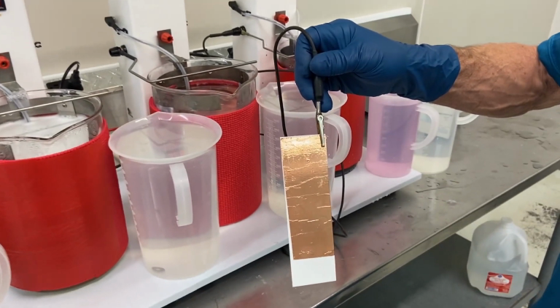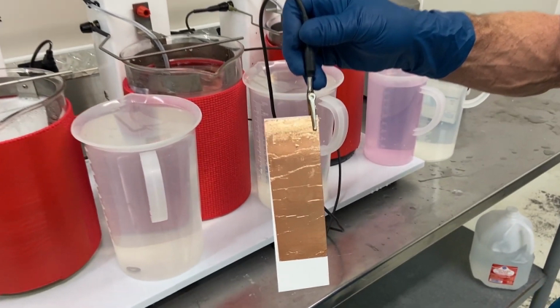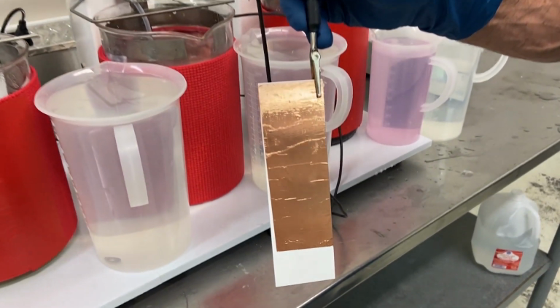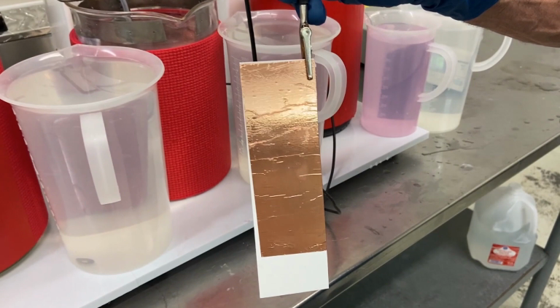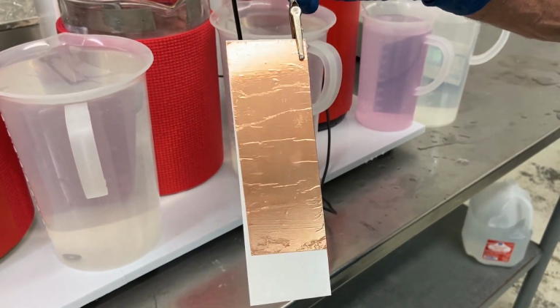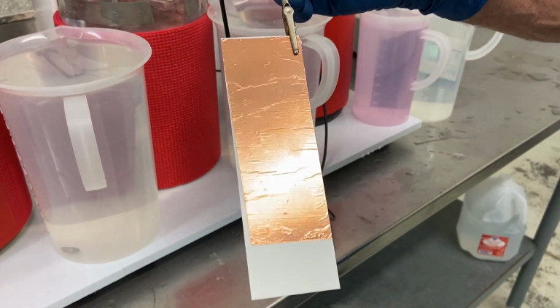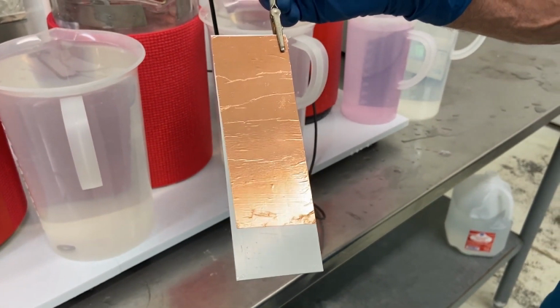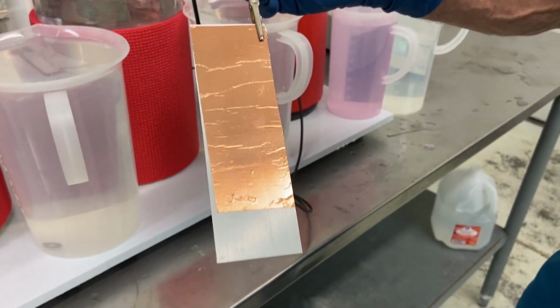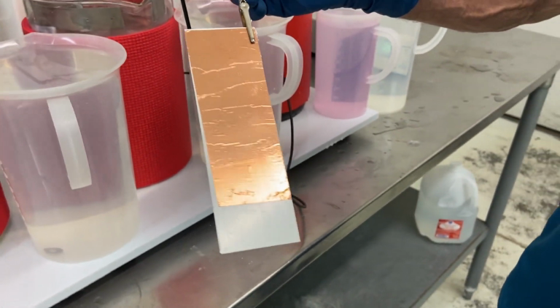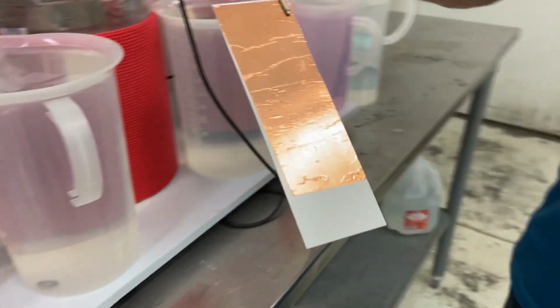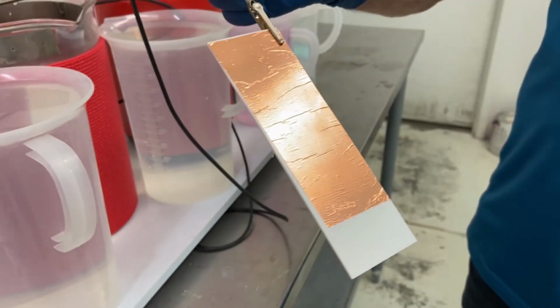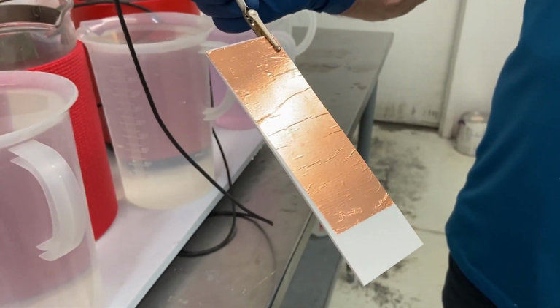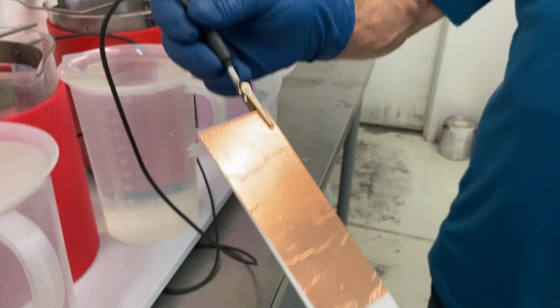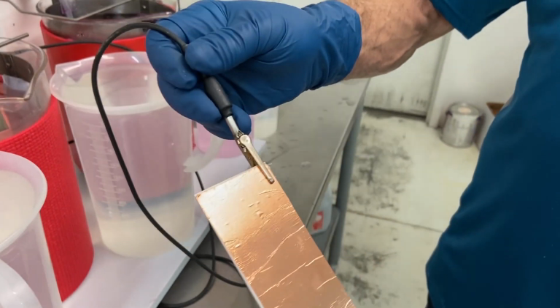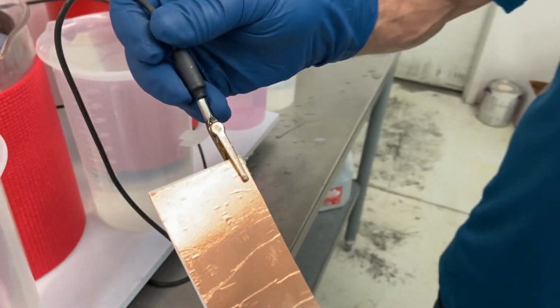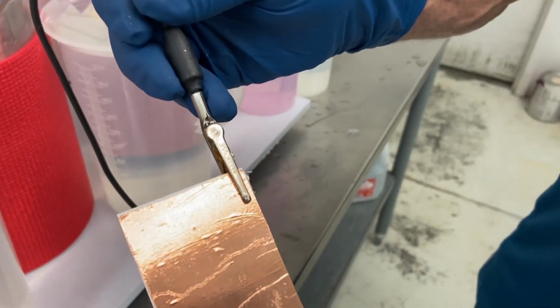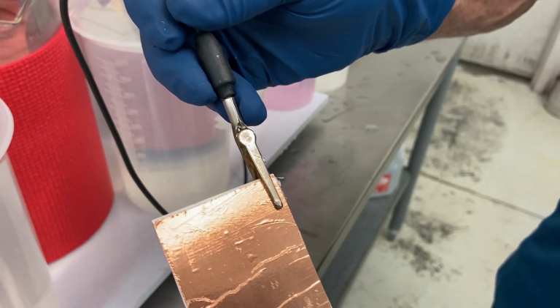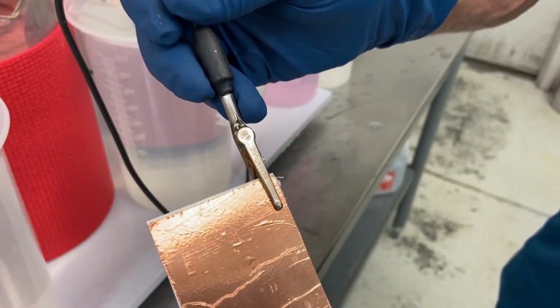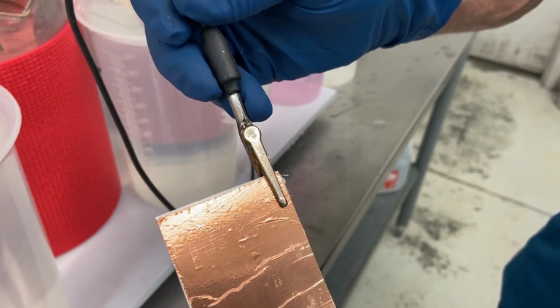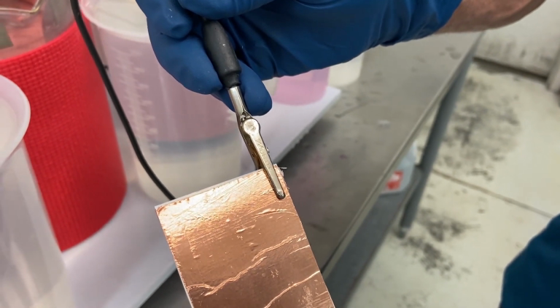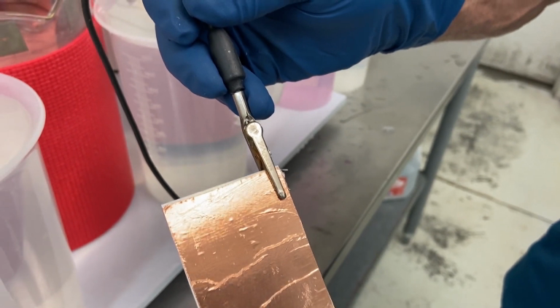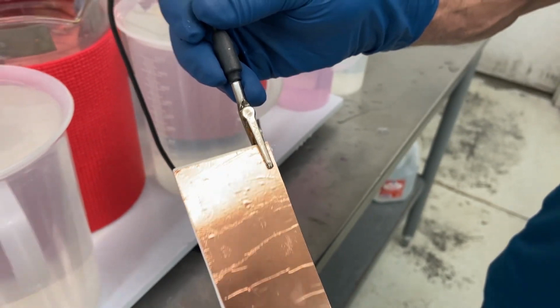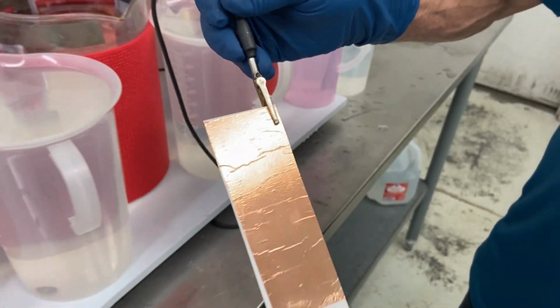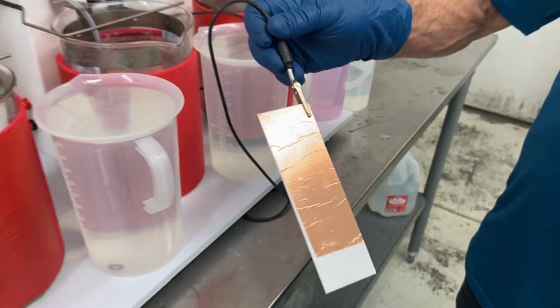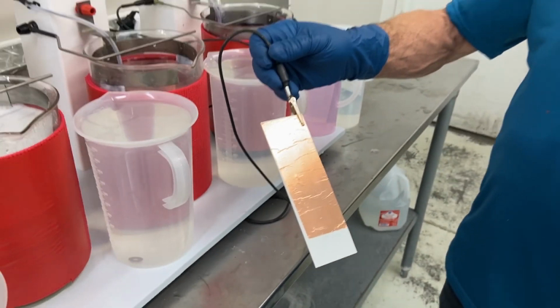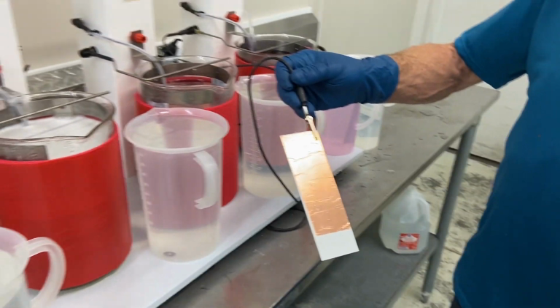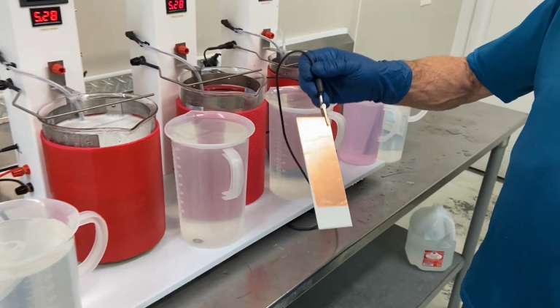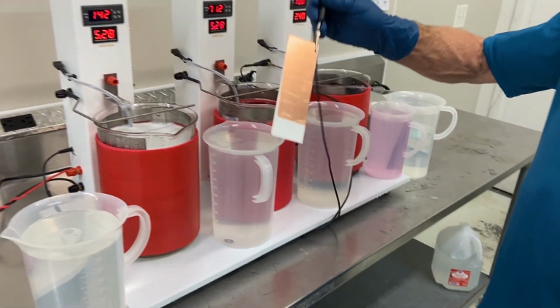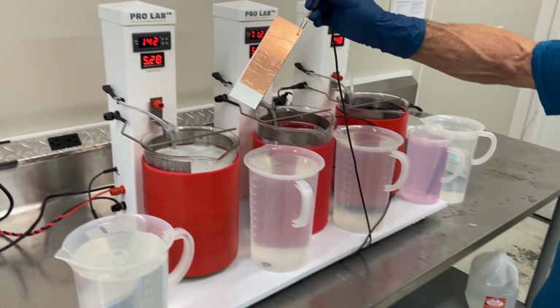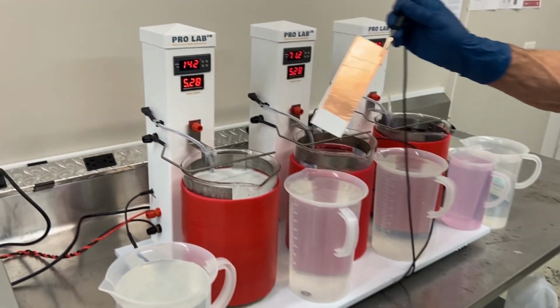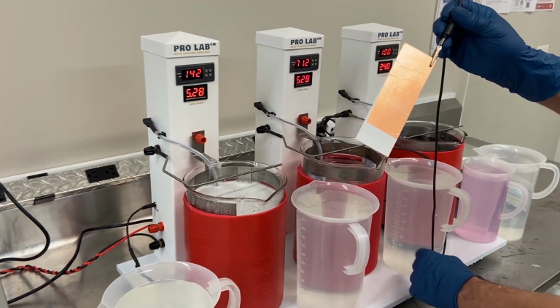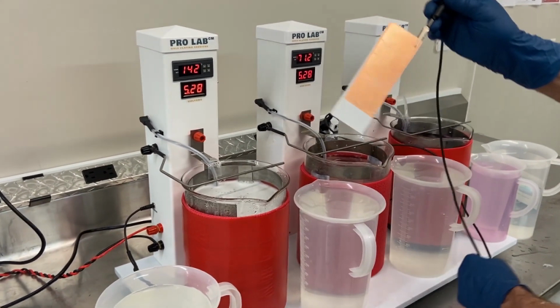If you notice, we attach the foil to a piece of plastic. We have attached our alligator clip to the top corner and Terry is going to walk us through this three station setup.